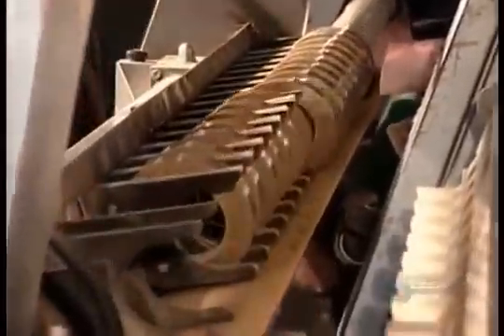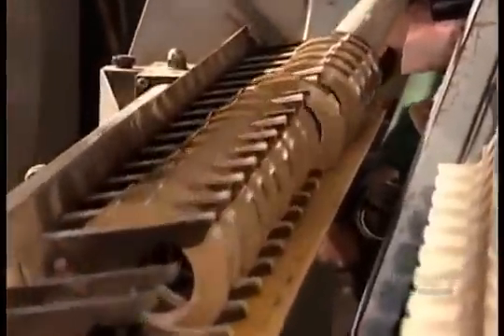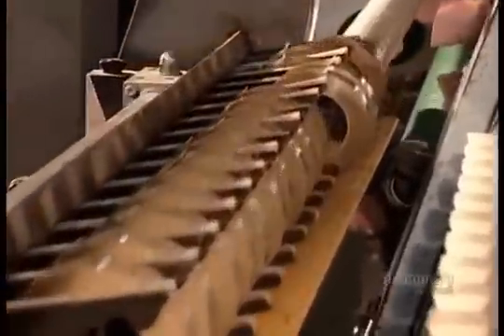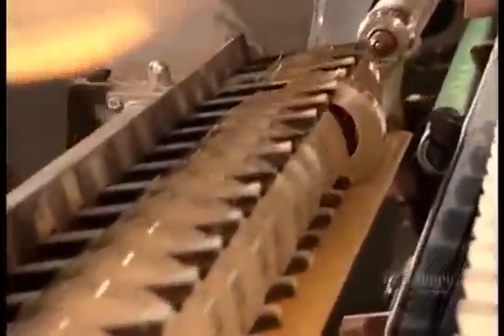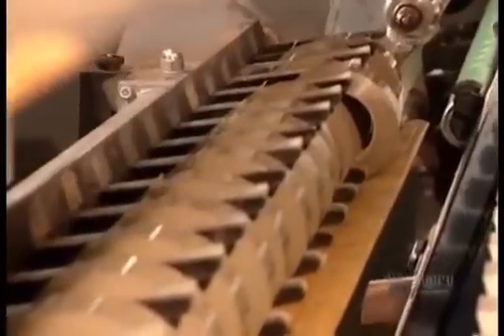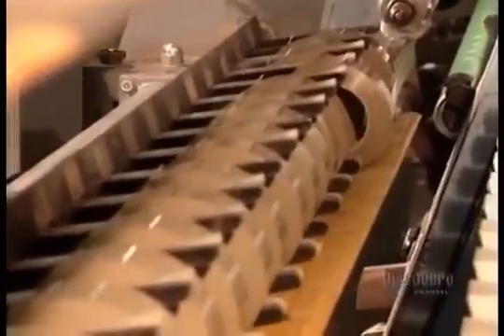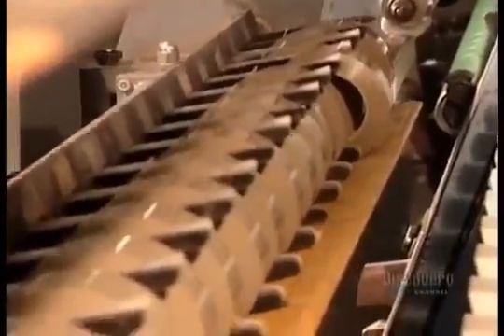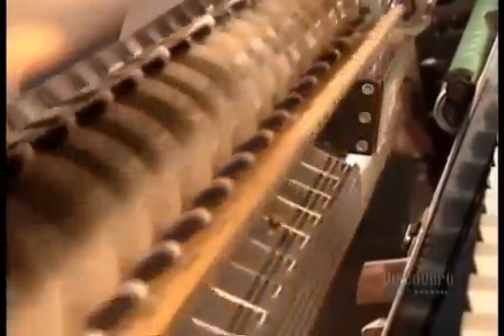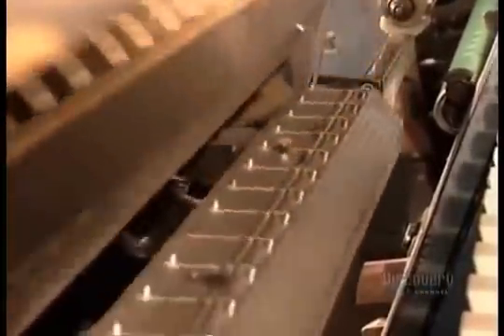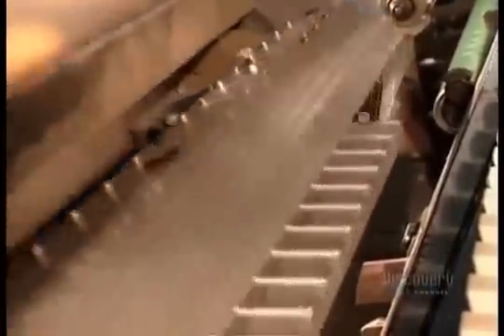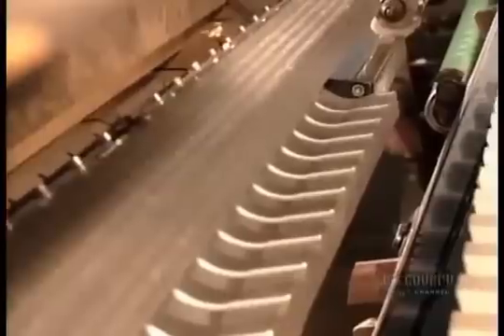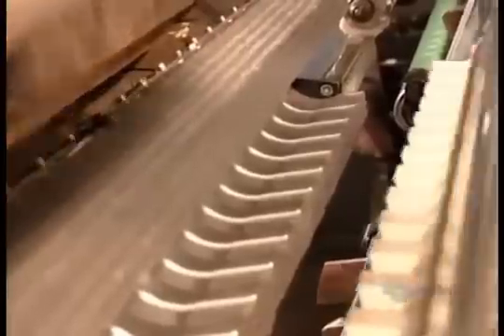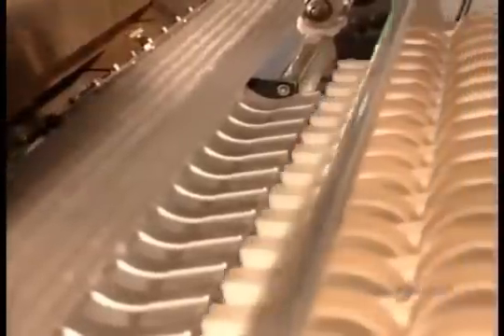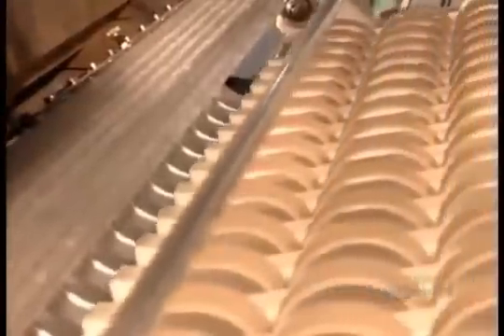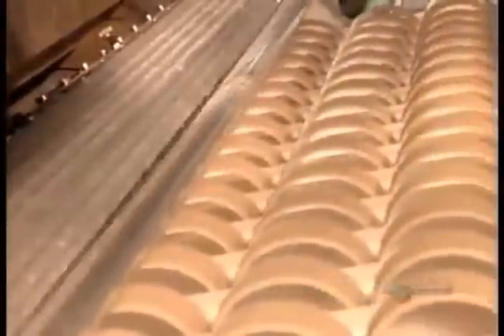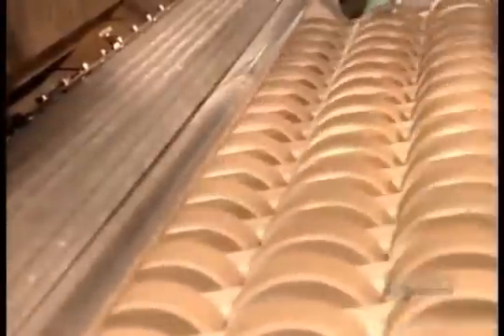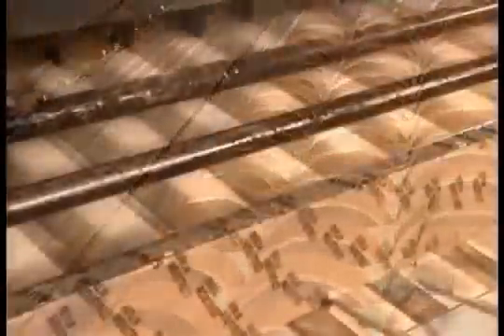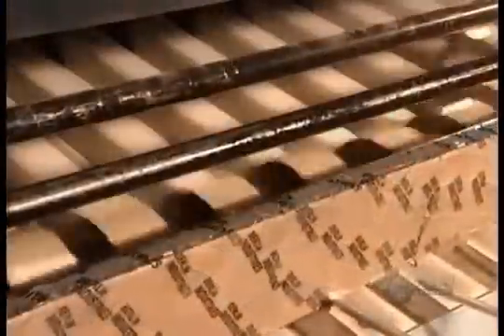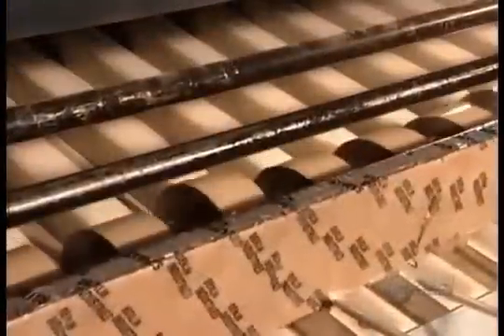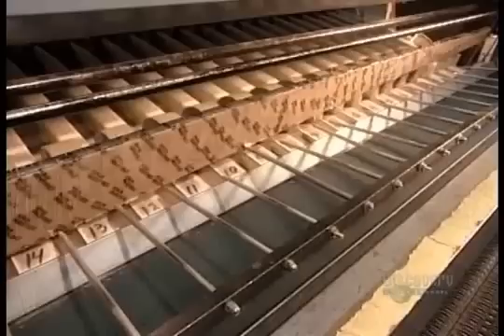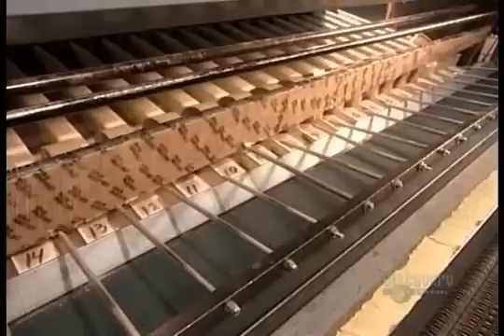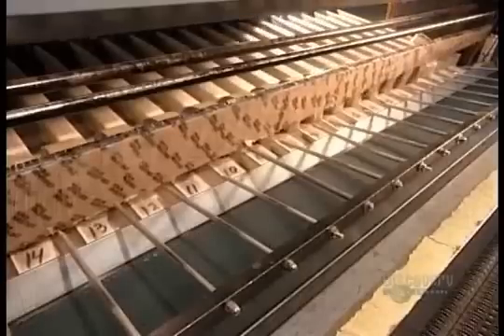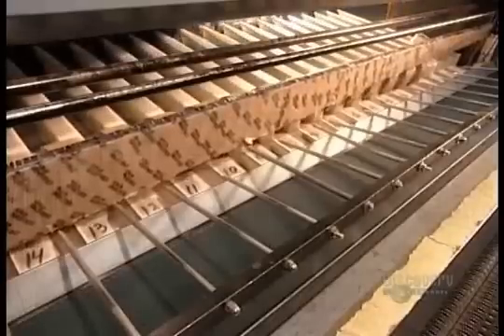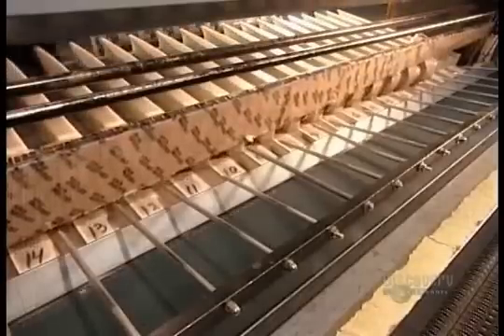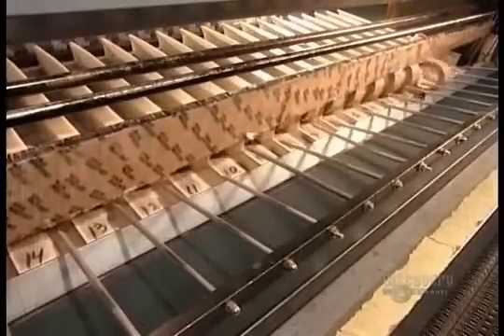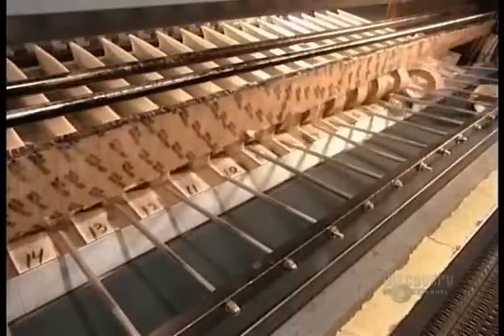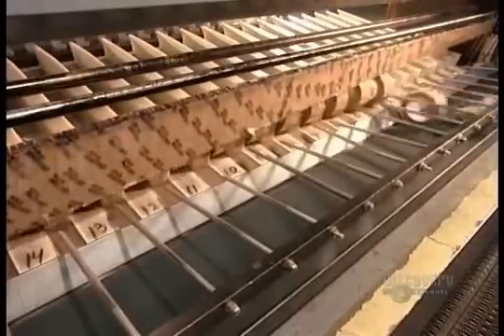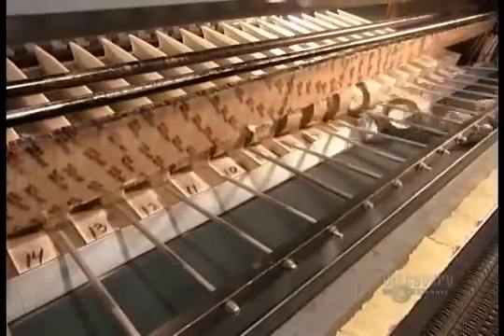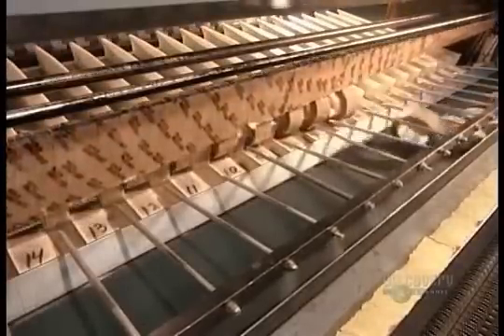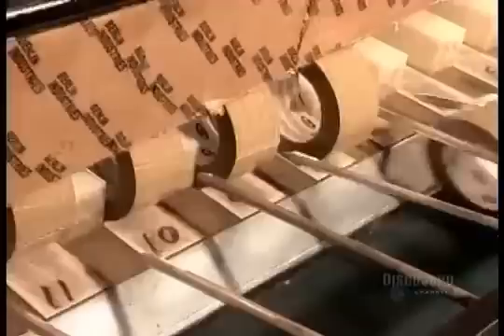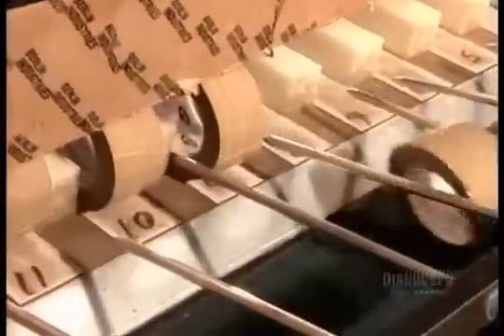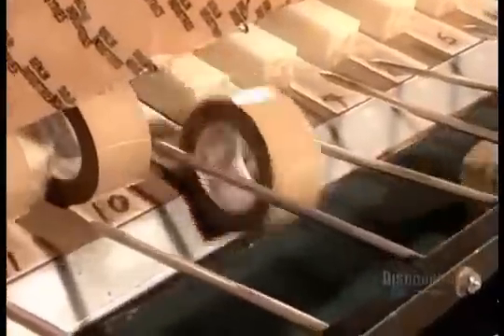As the machine ejects the finished tape rolls, in comes the next batch of cardboard cores. Then it's off to the packaging department. Nothing's shipped out, however, before a quality control check.